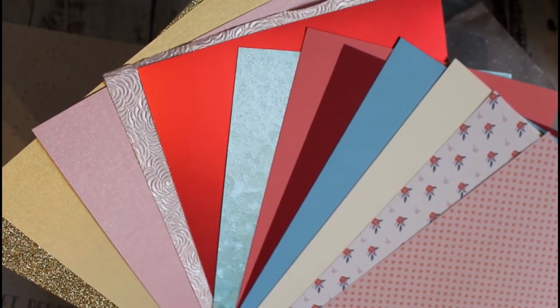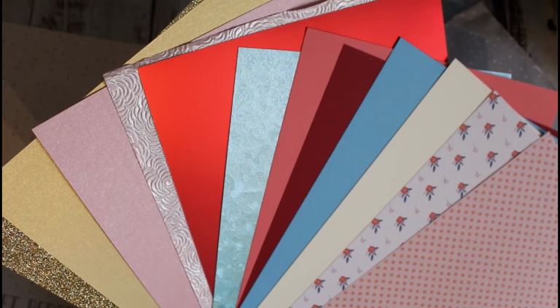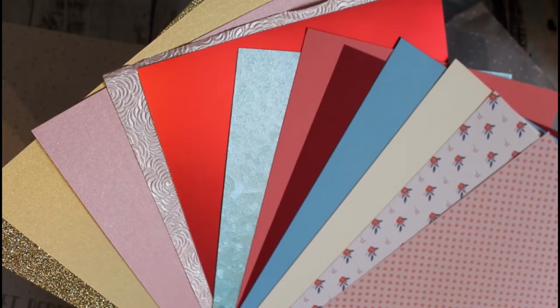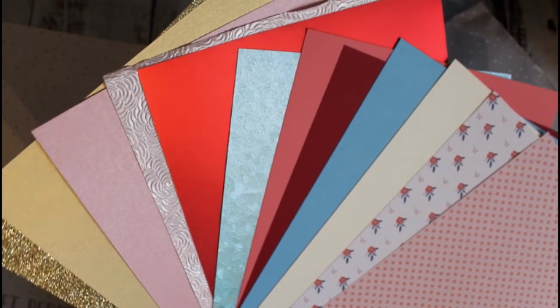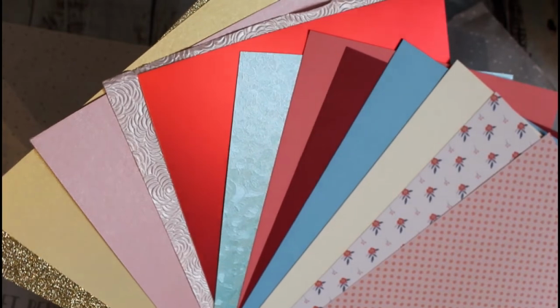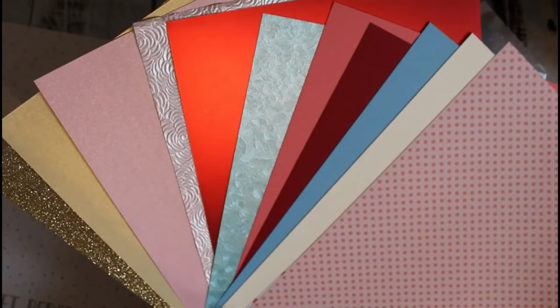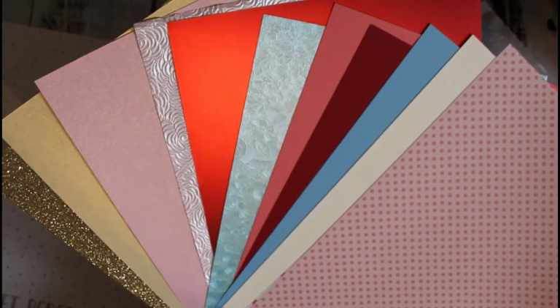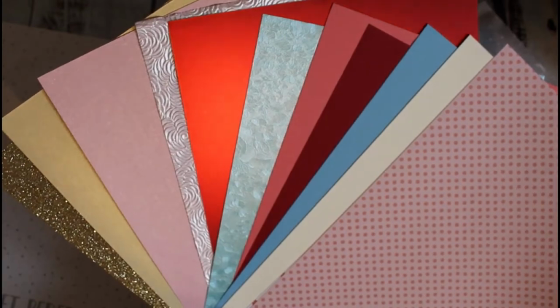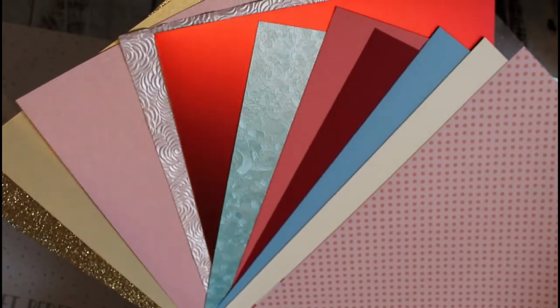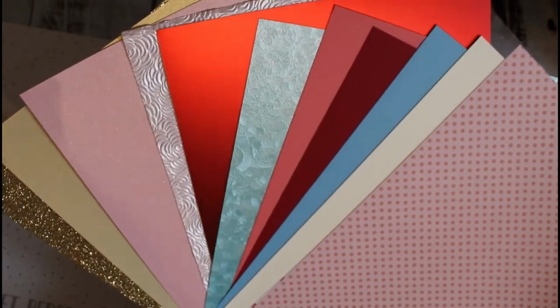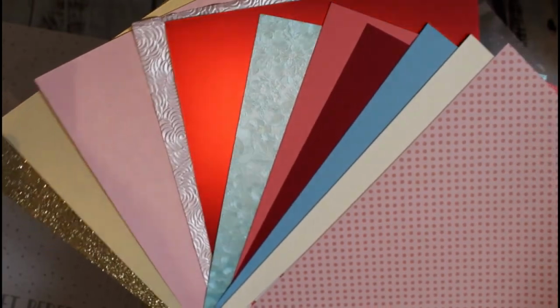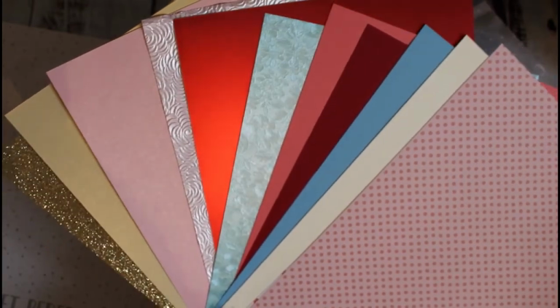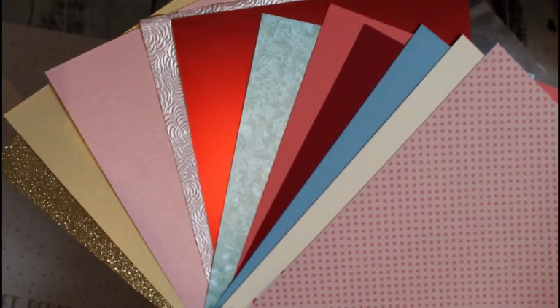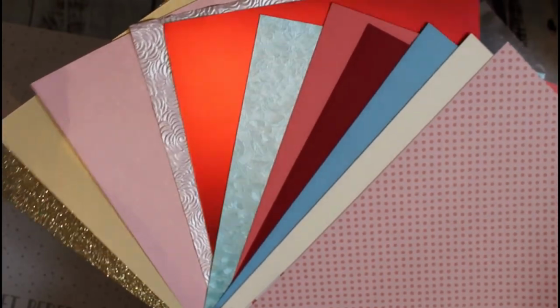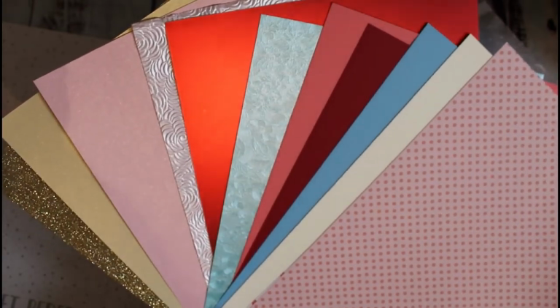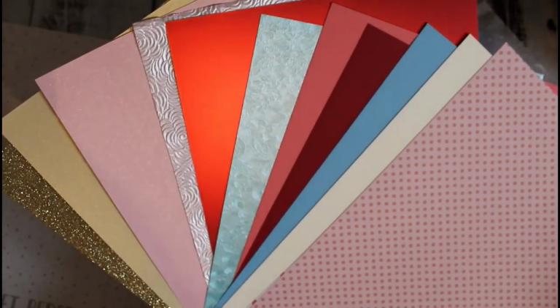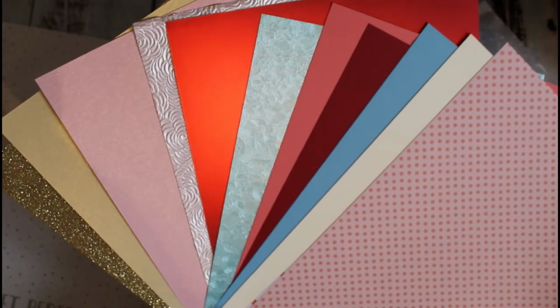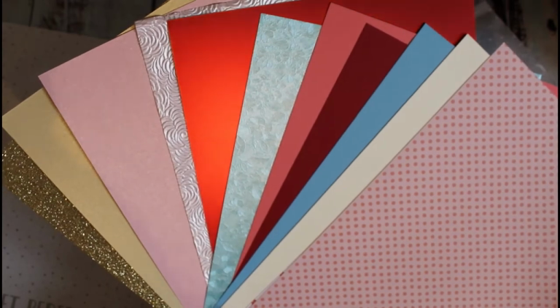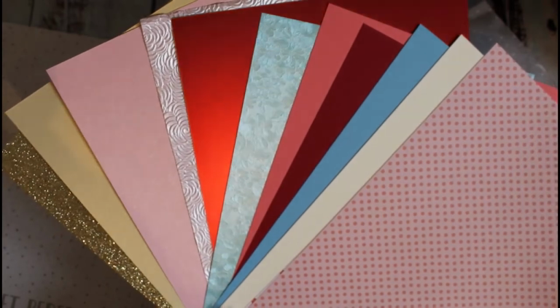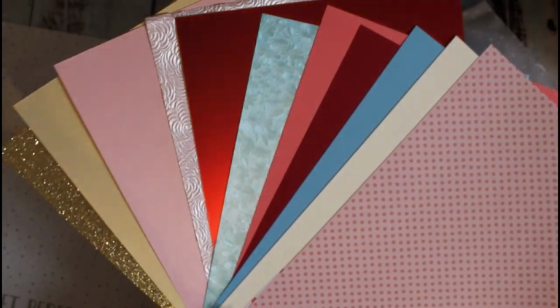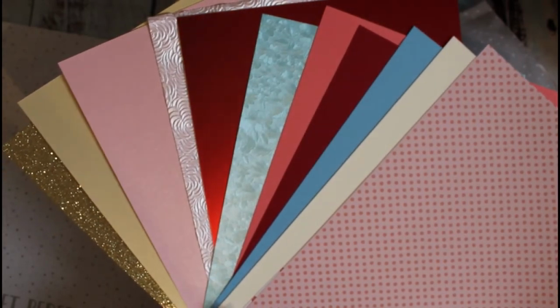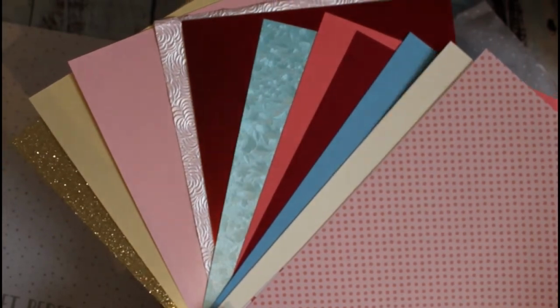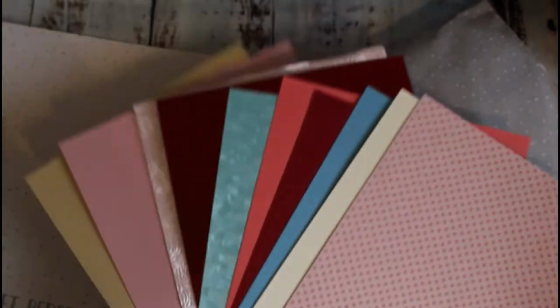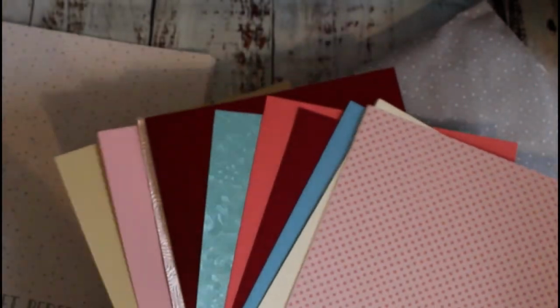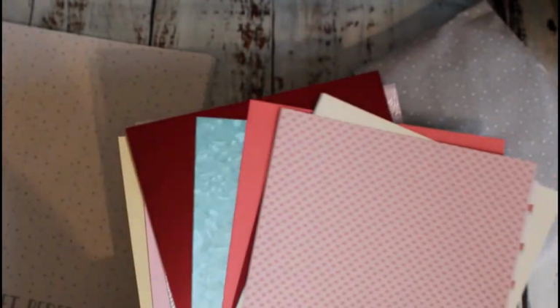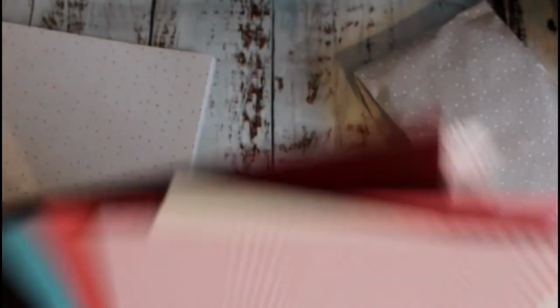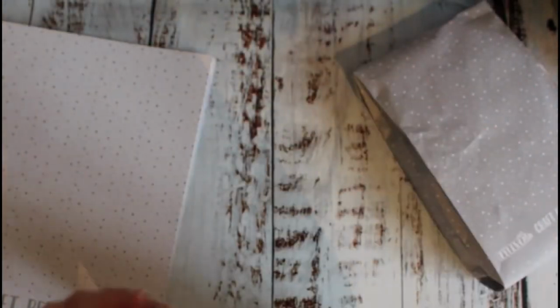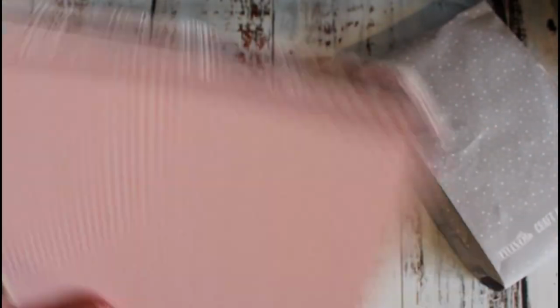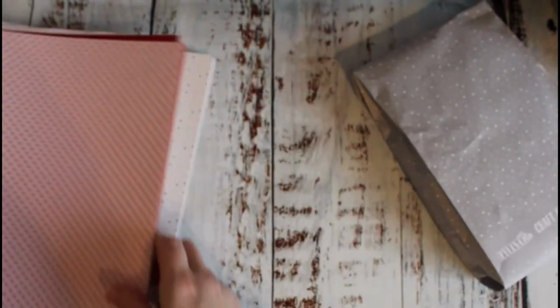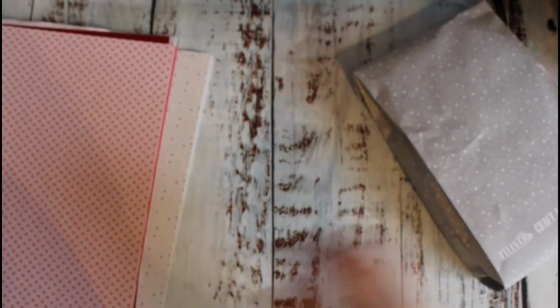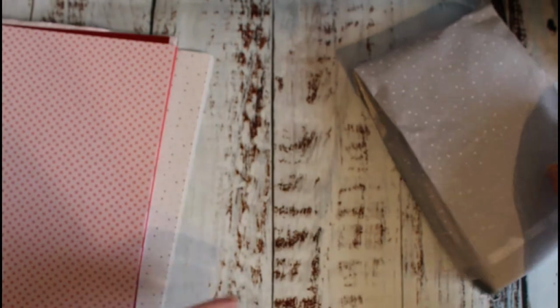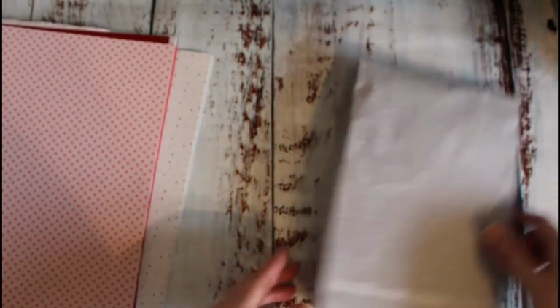Some beautiful pearlescent cardstock here in gold, and I think that's gleaming lilac? No, it's princess pink. And also some gold glitter cardstock as well. So blues, pinks, creams, golds is the colour palette that we've got there, which I just think is lovely.